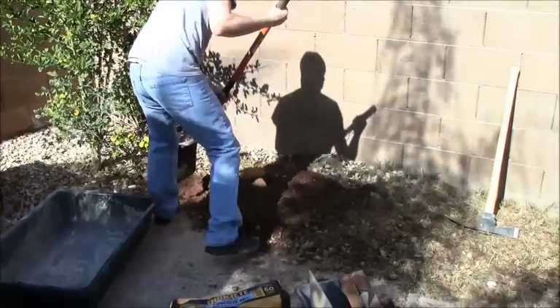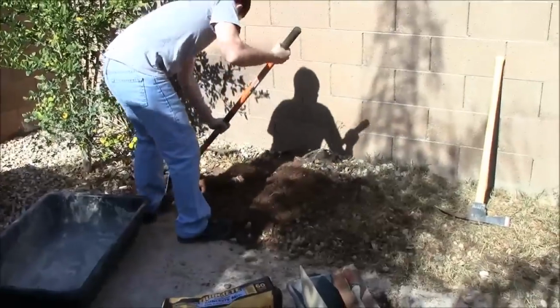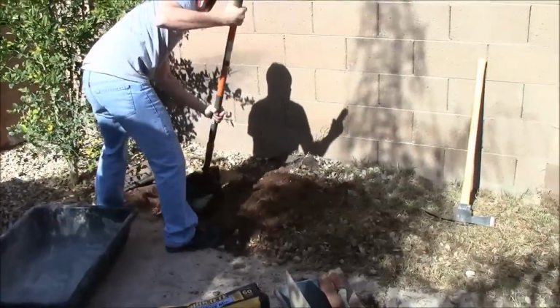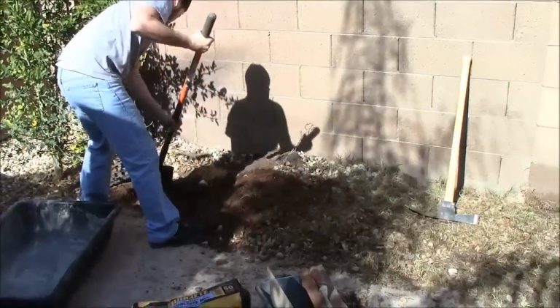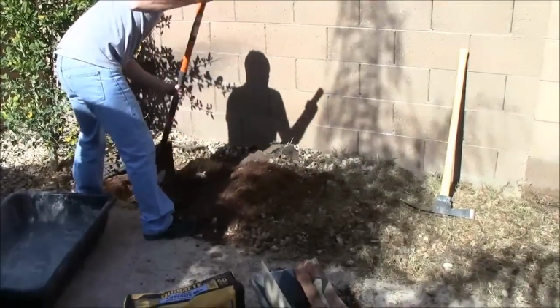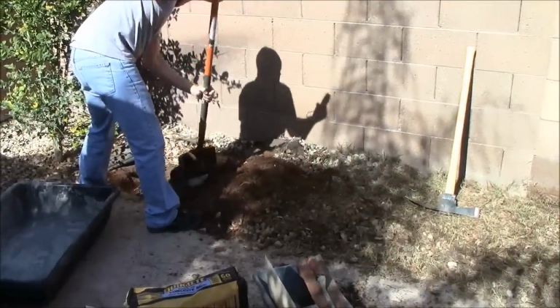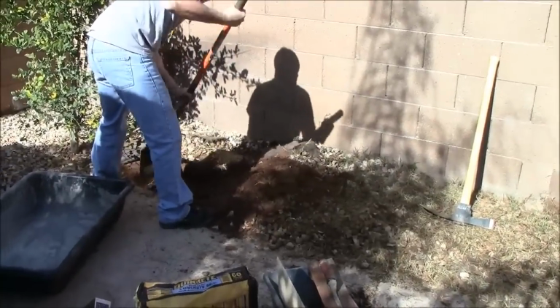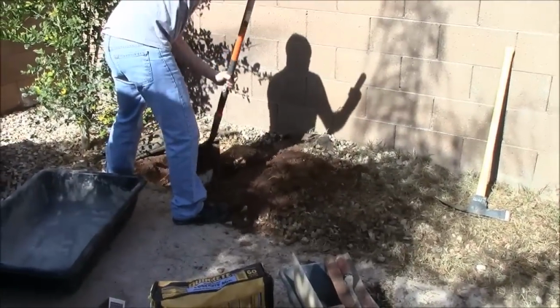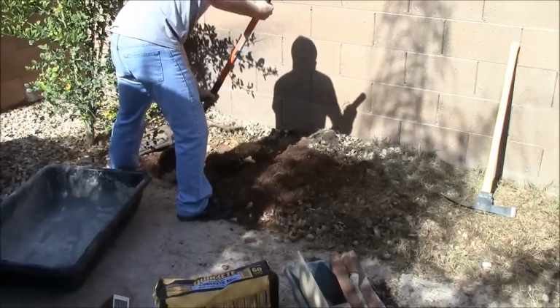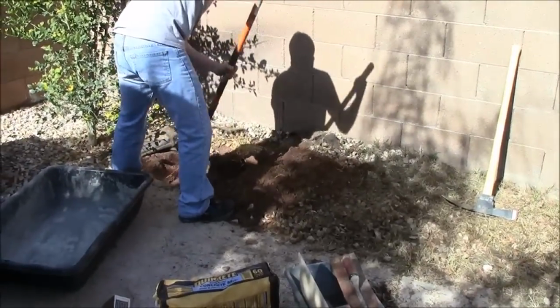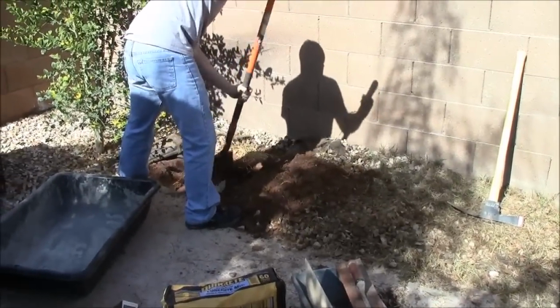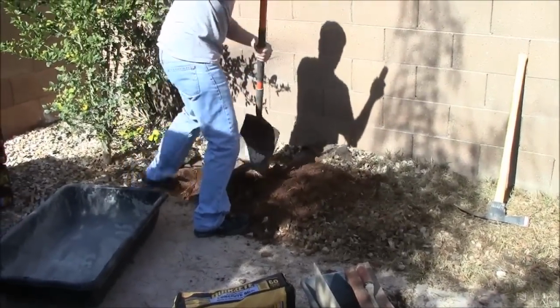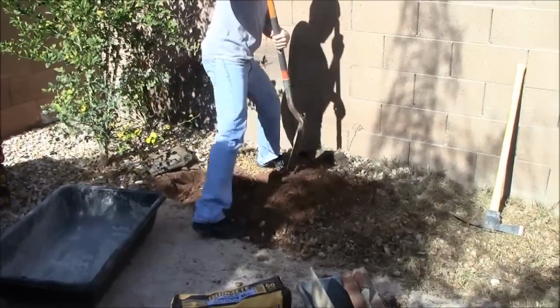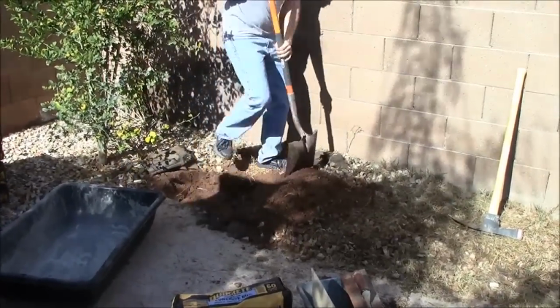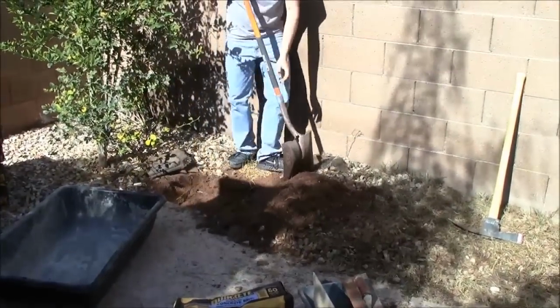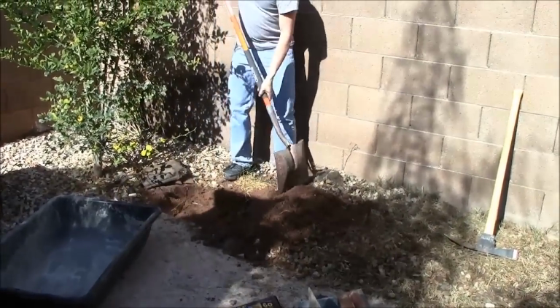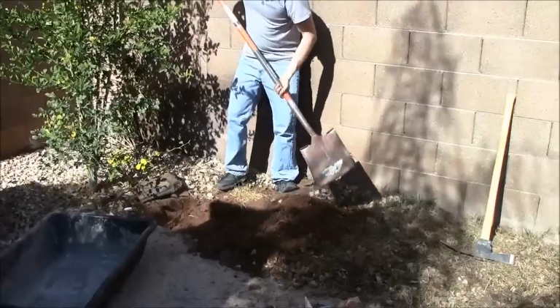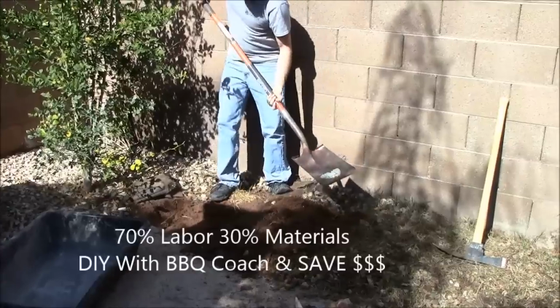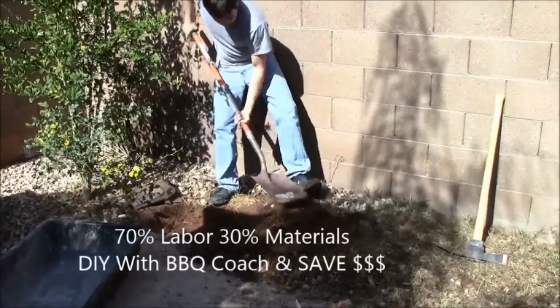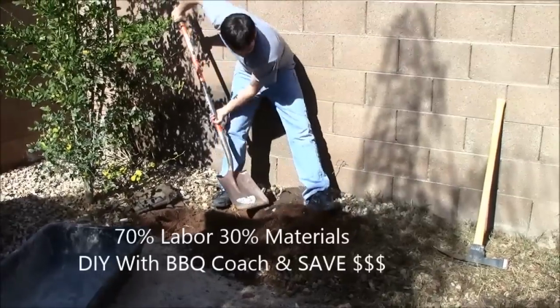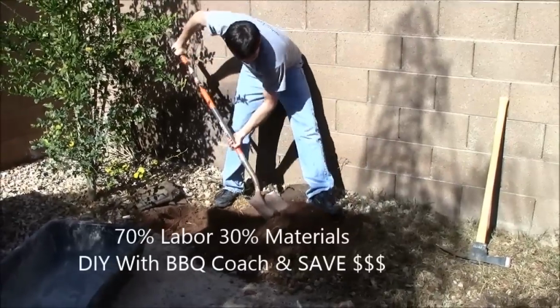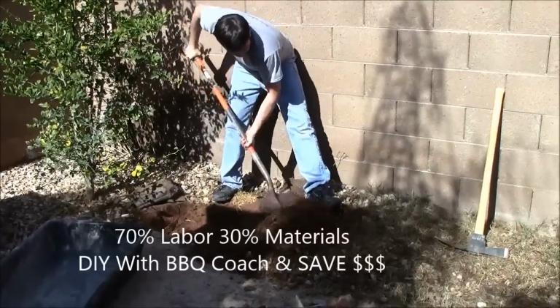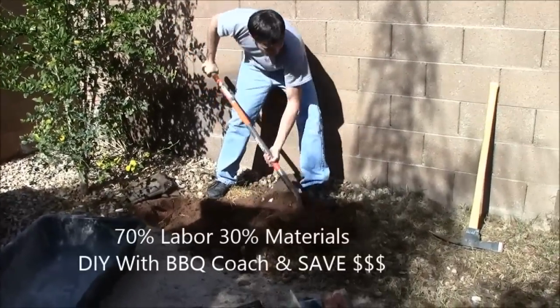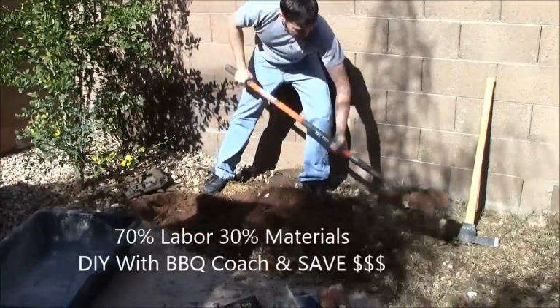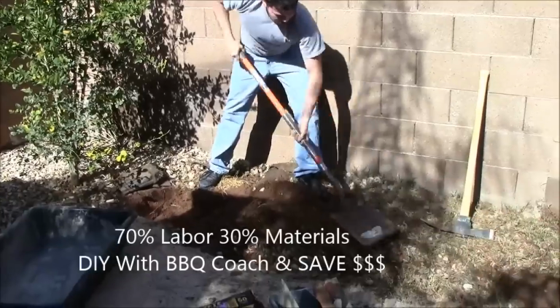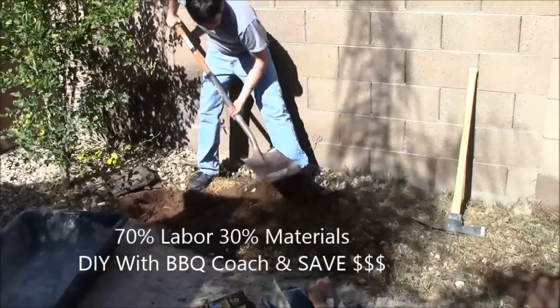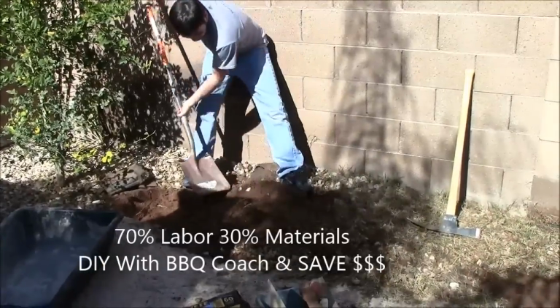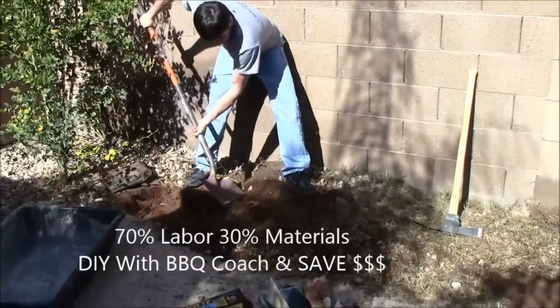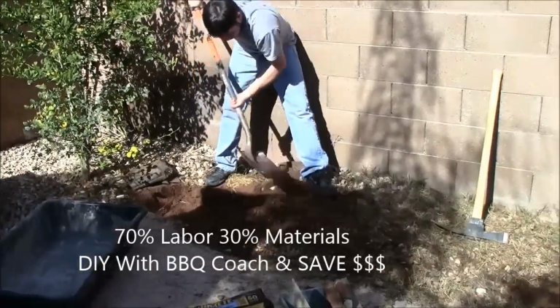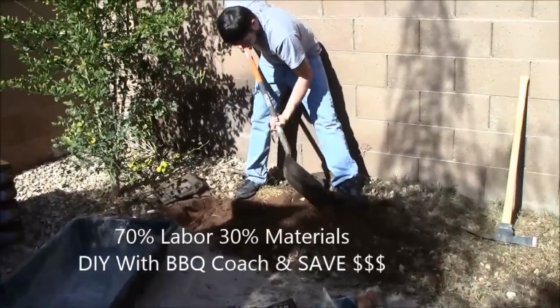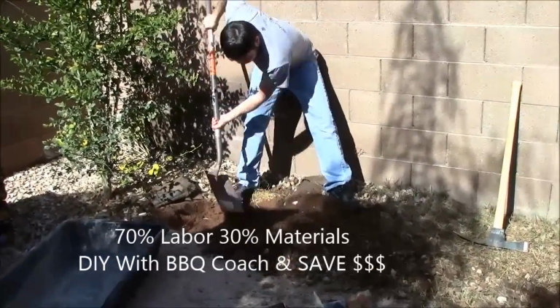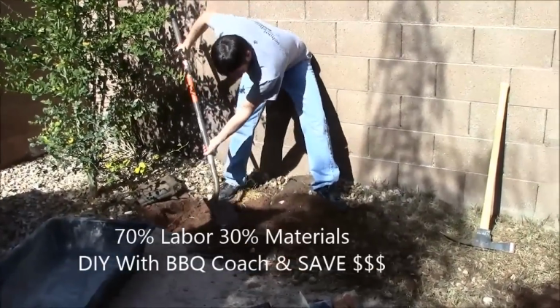The more you can do it yourself, the more you are going to save. Seventy percent of the cost of an outdoor kitchen is labor and the other 30% is the materials, so the more you can do yourself, the more you can save of that 70%.